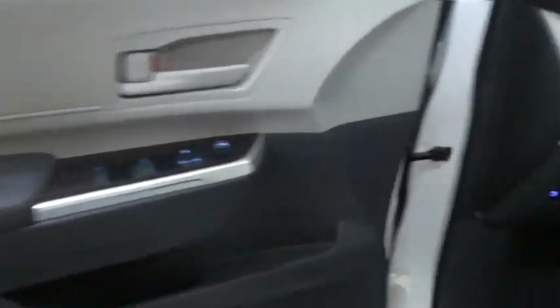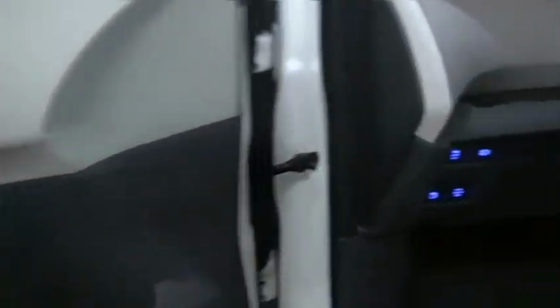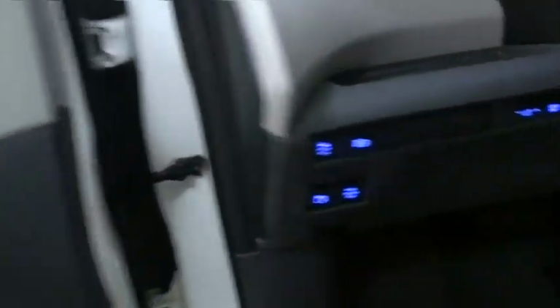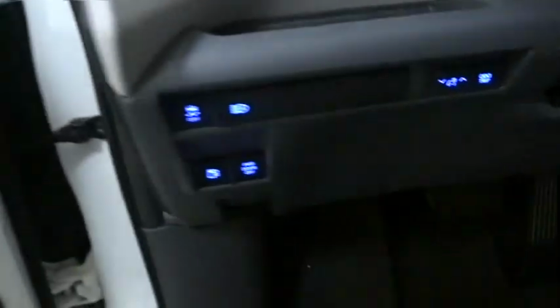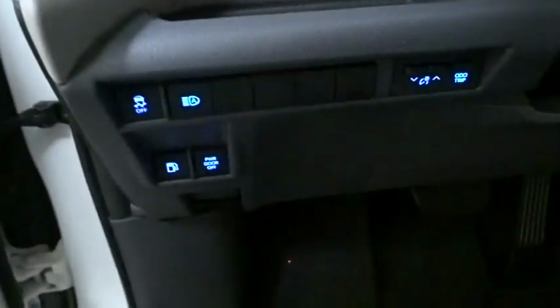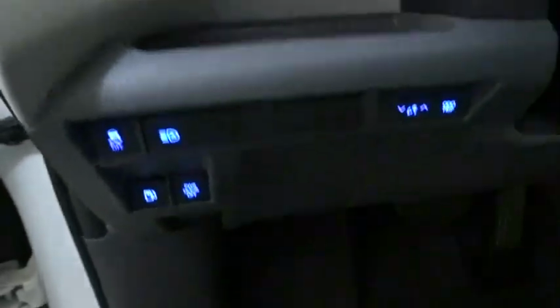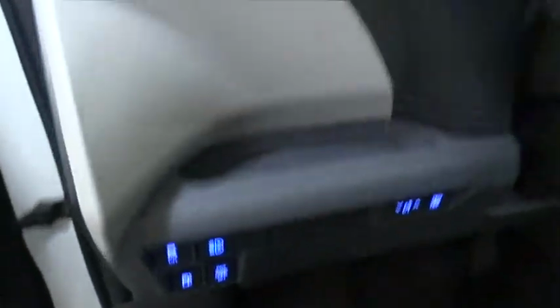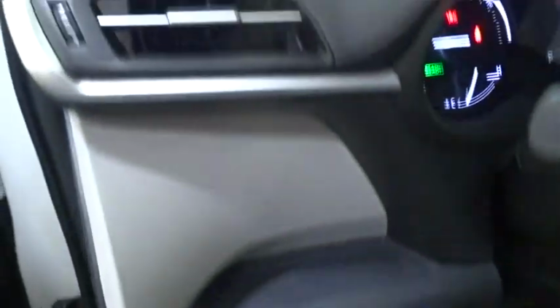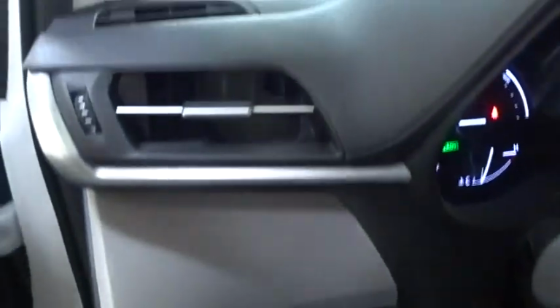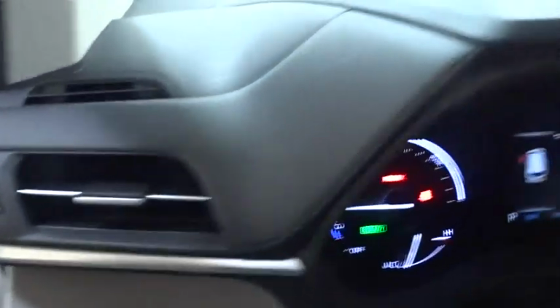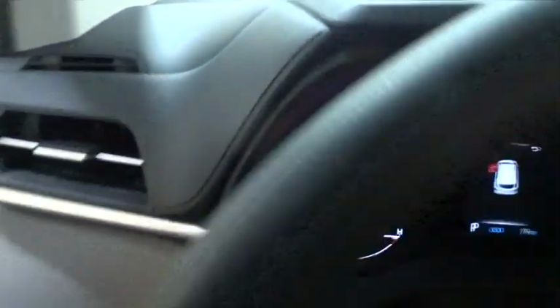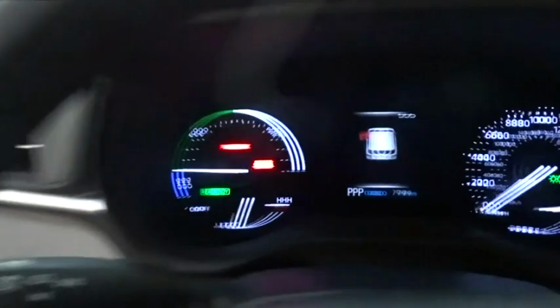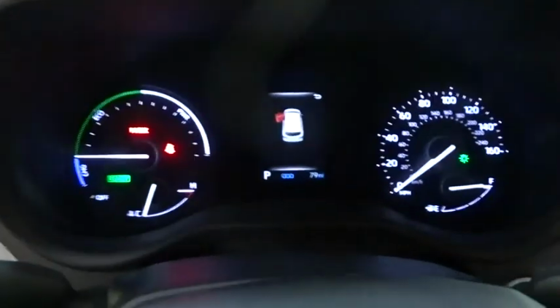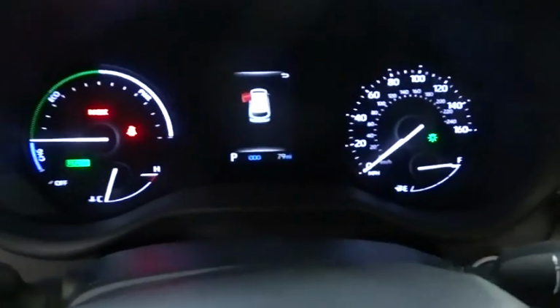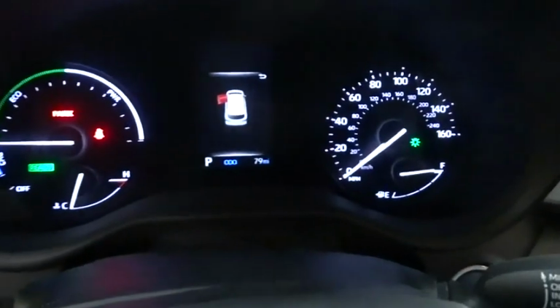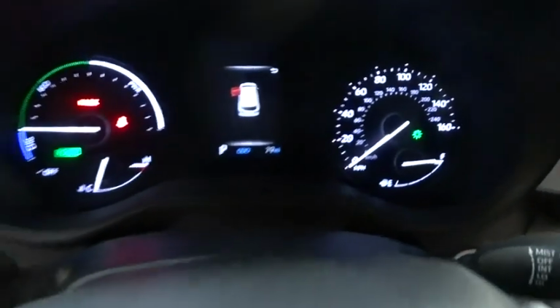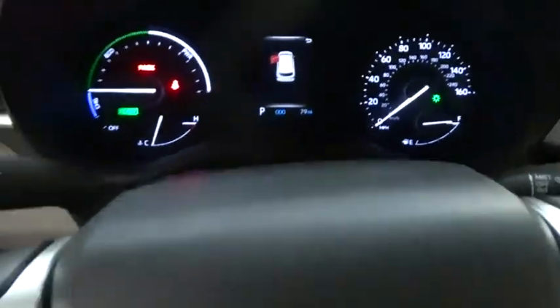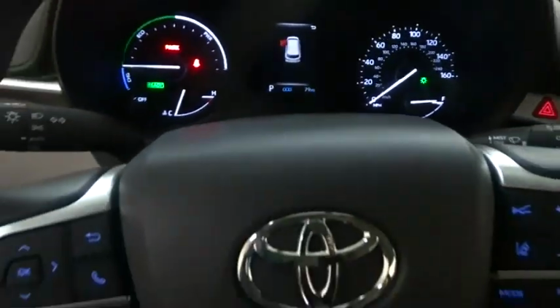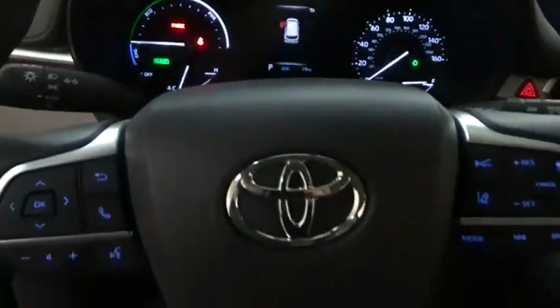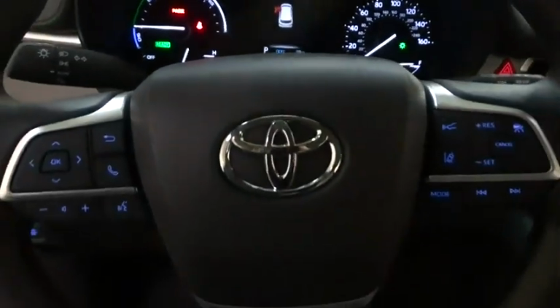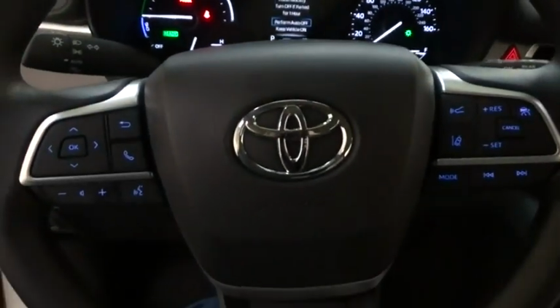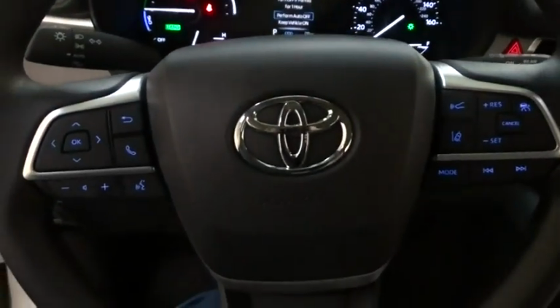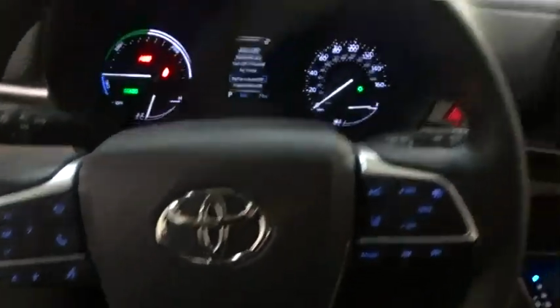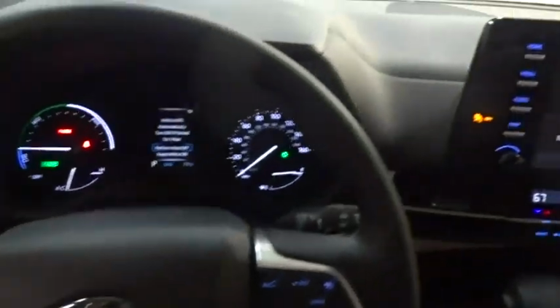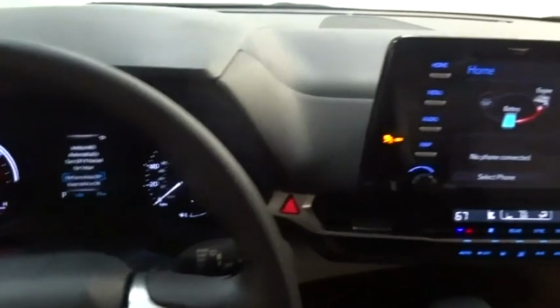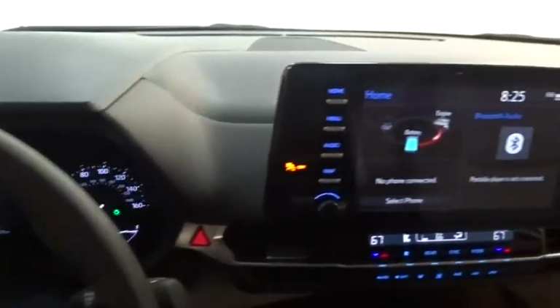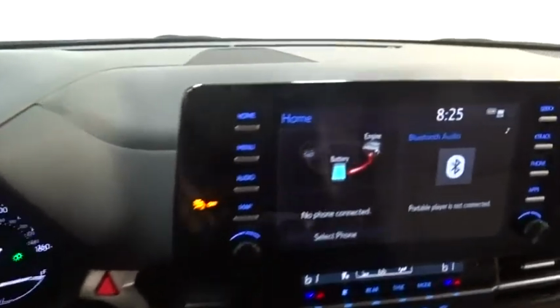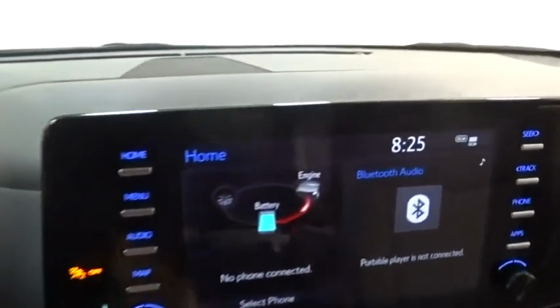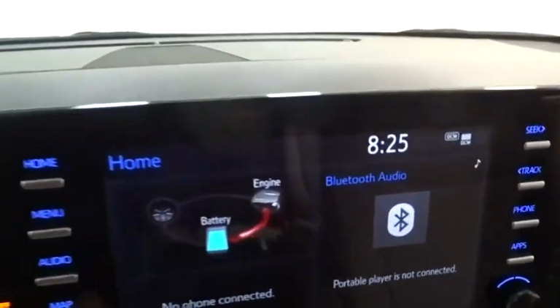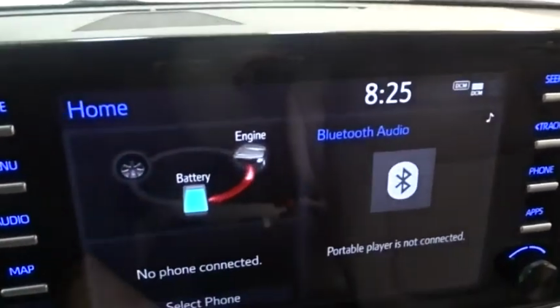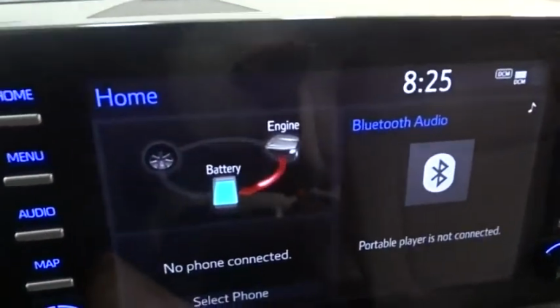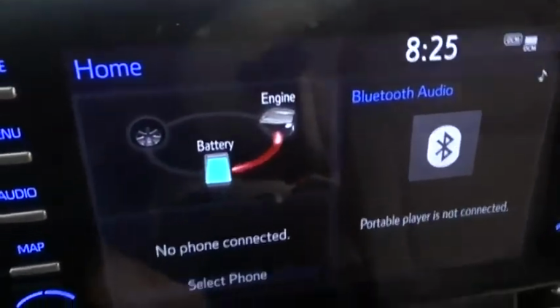Here are some of this vehicle's great options: backup camera, keyless entry, anti-lock braking system, LED headlights, lane departure warning, traction control, stability control.